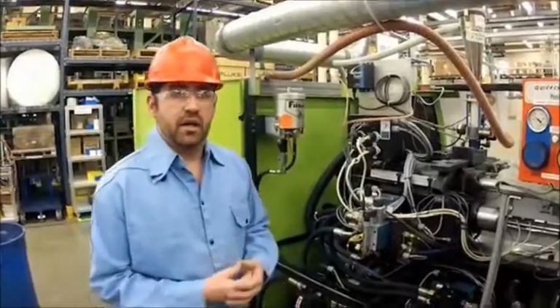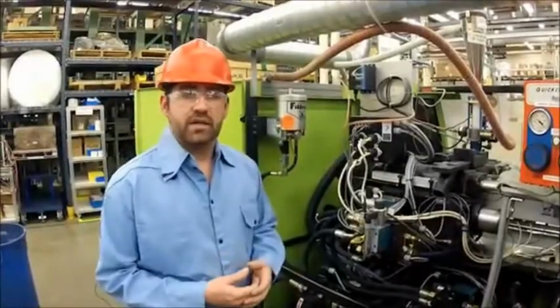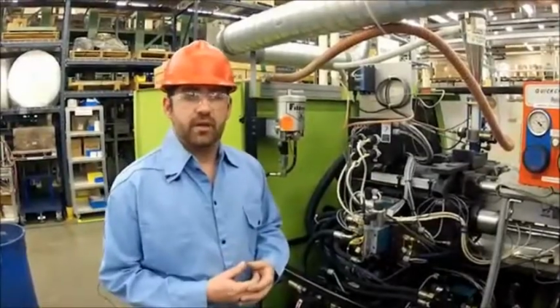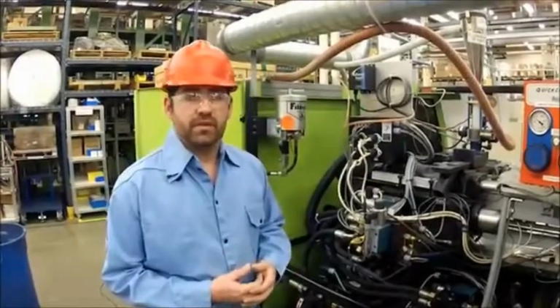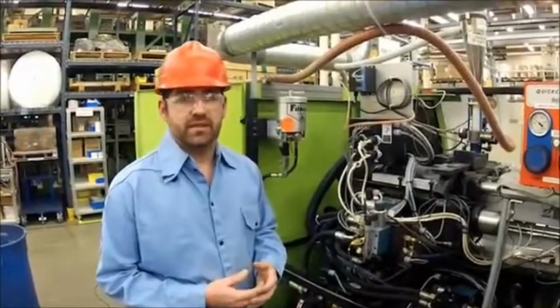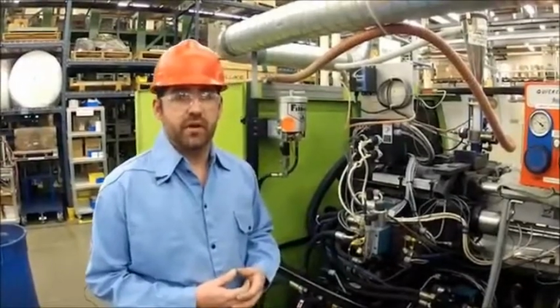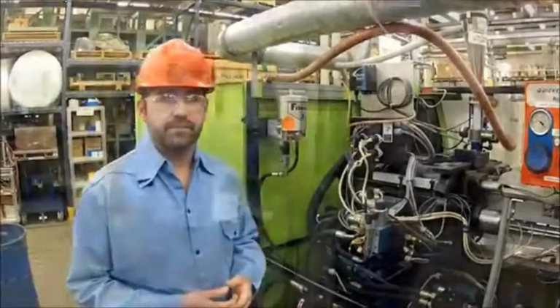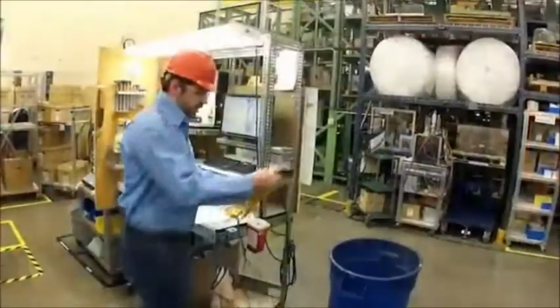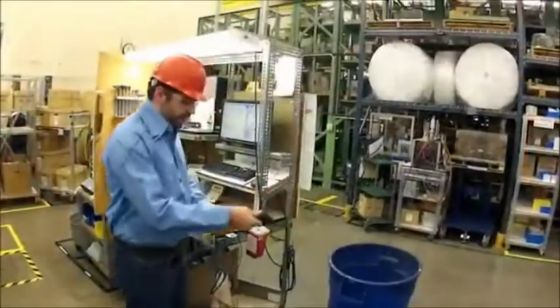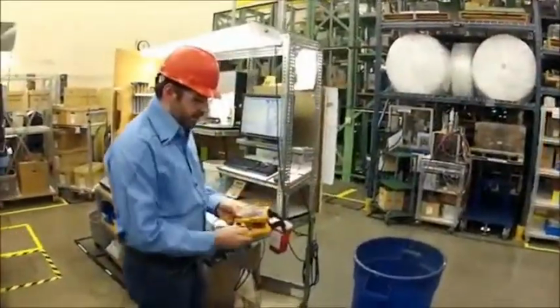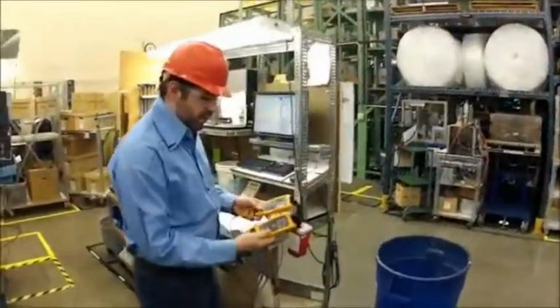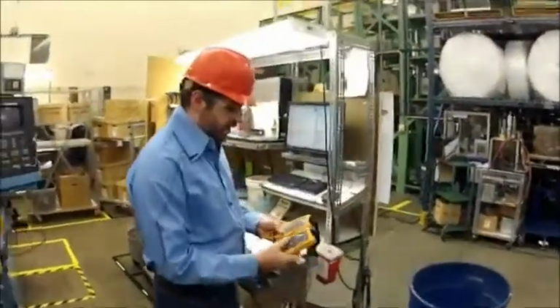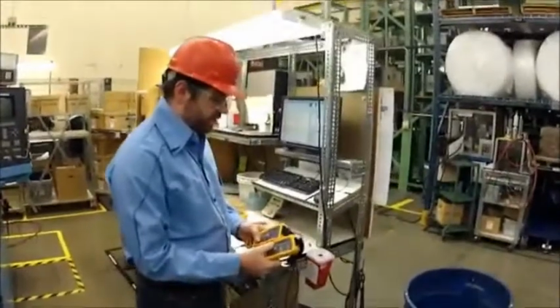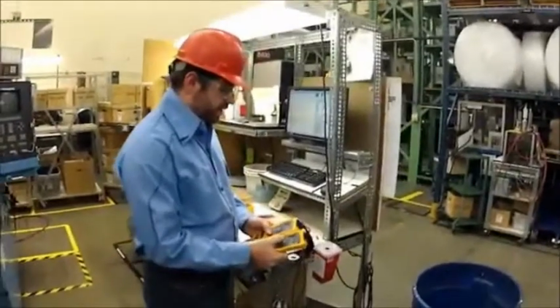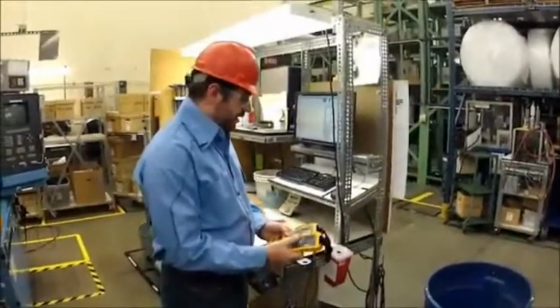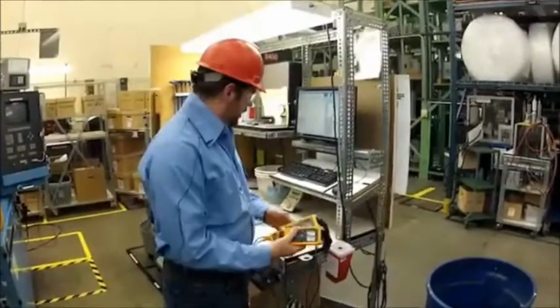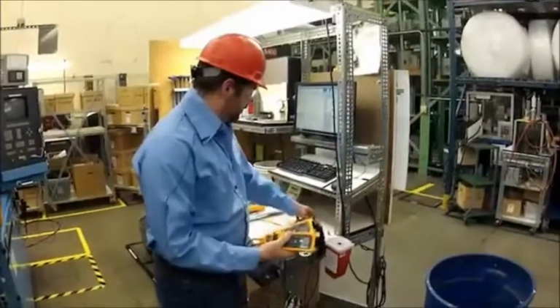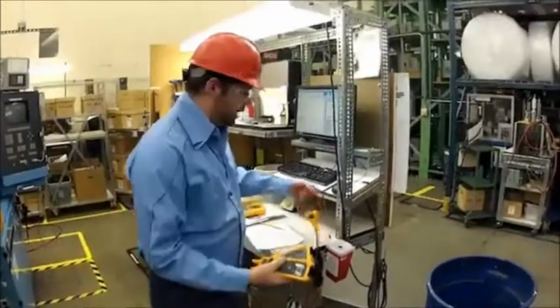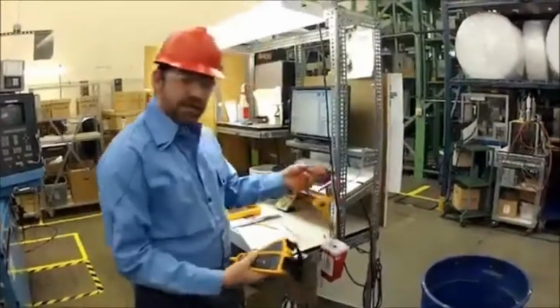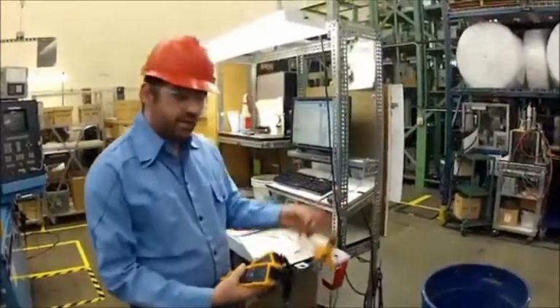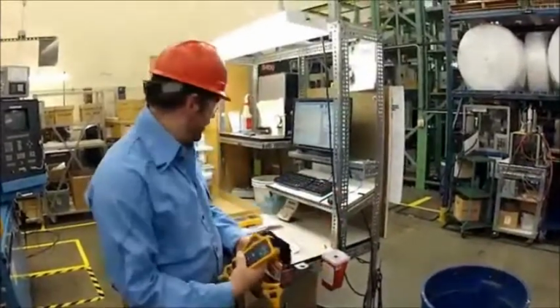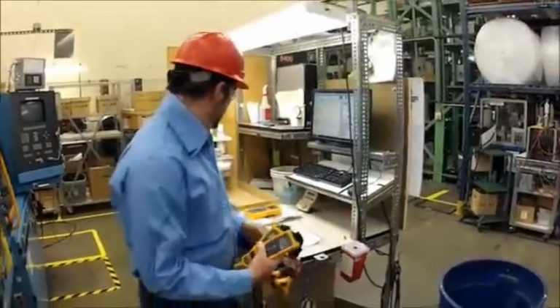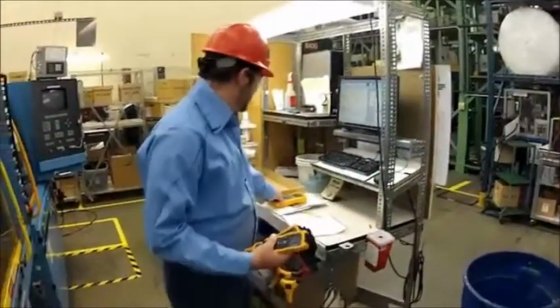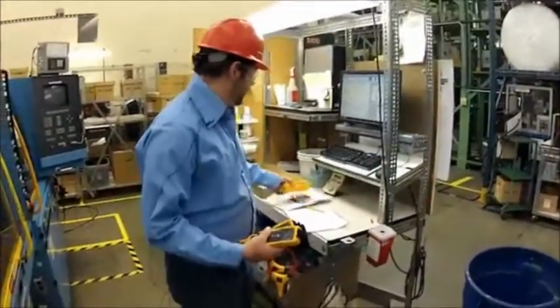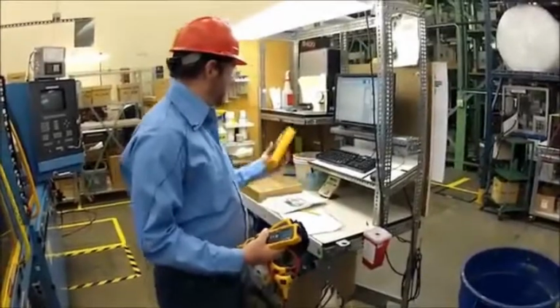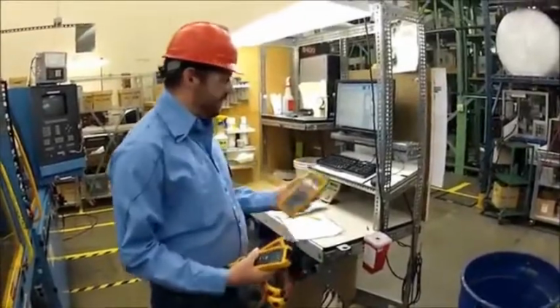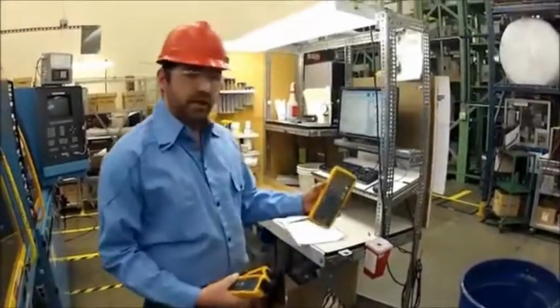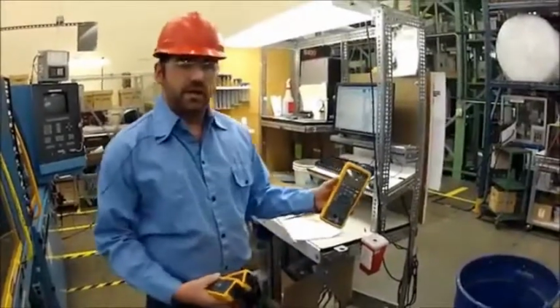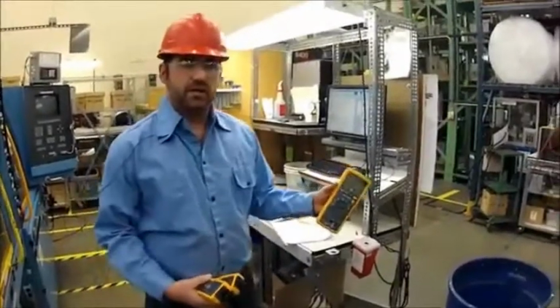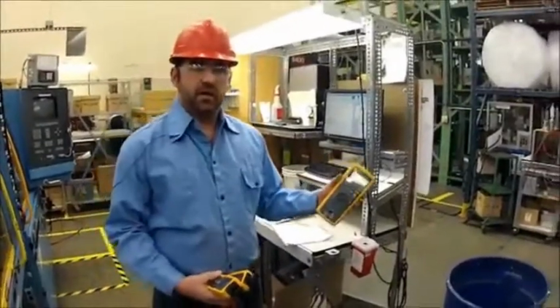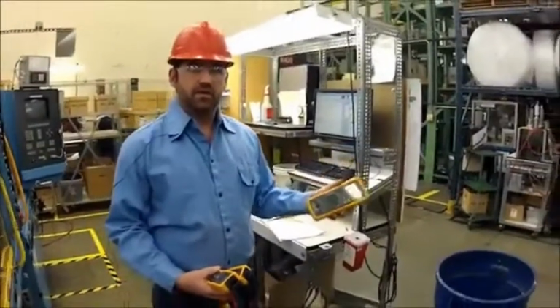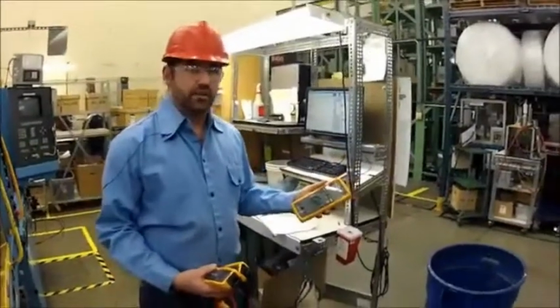The Konex multimeter works up to 60 feet away. Here I've got my two wireless modules and my two iFlex connectors, and here I've got my Fluke Konex 3000 wireless digital multimeter.